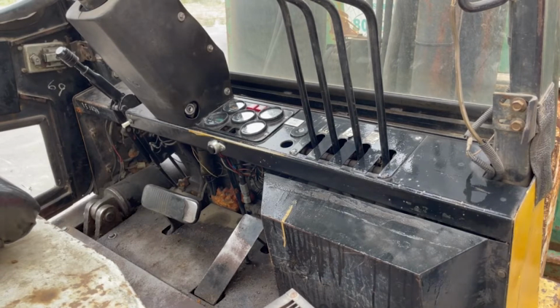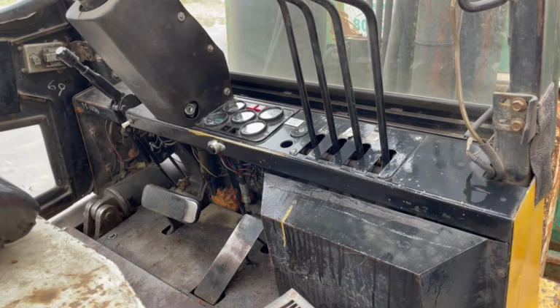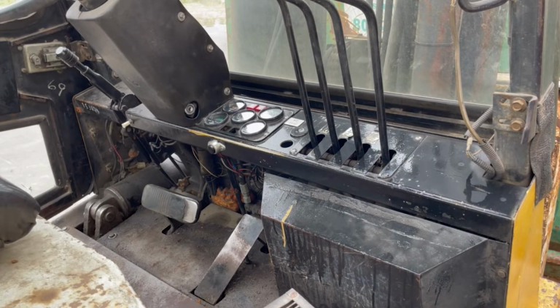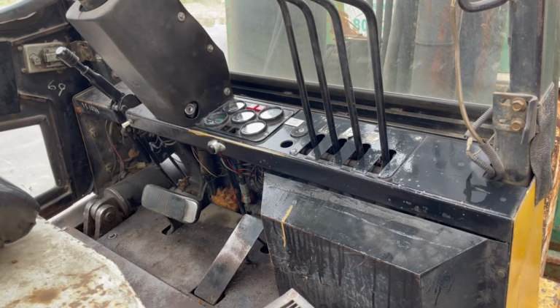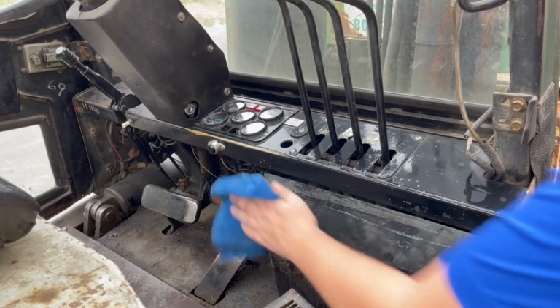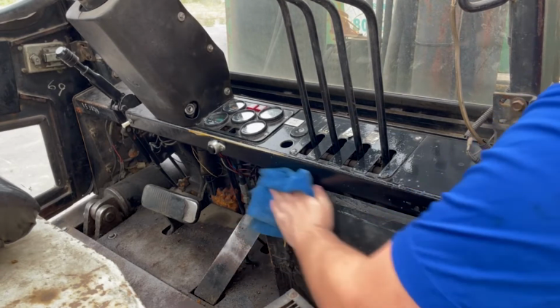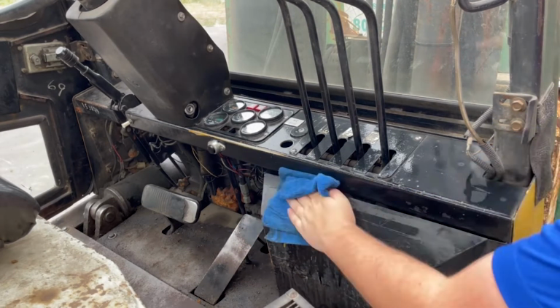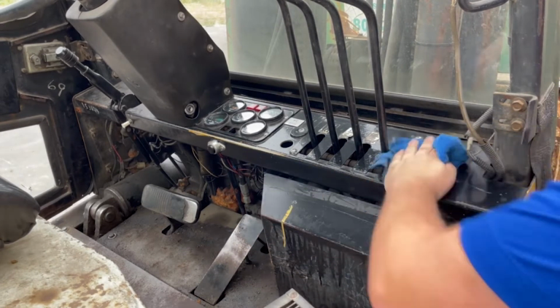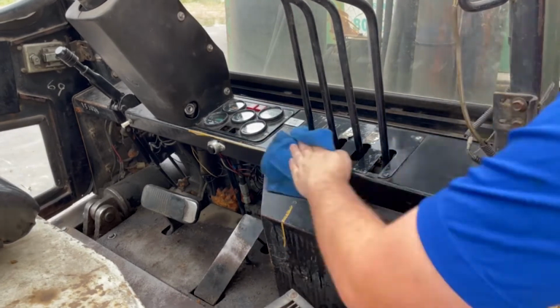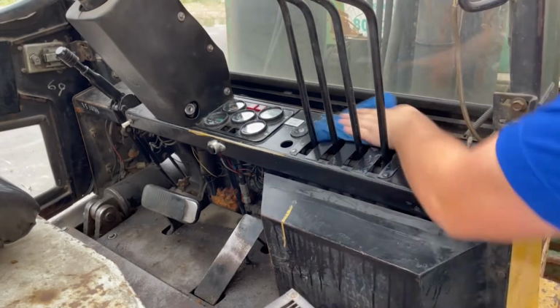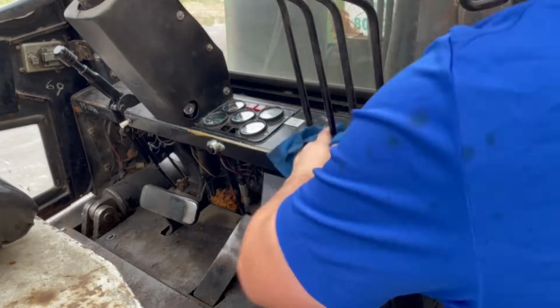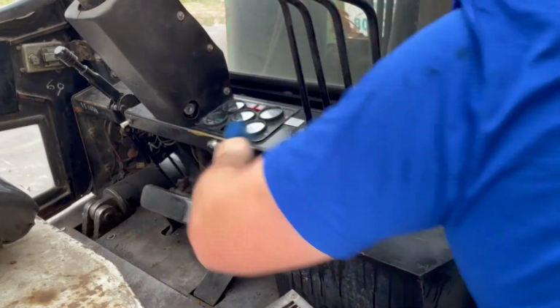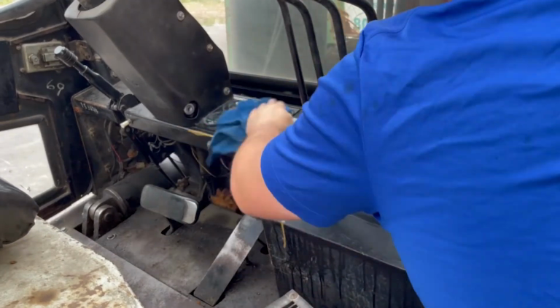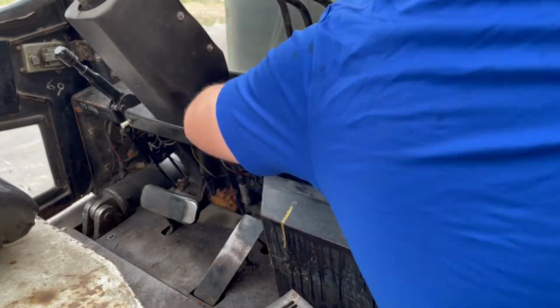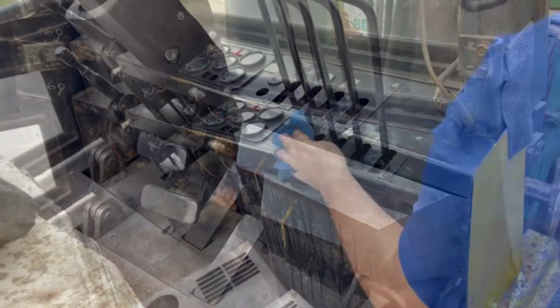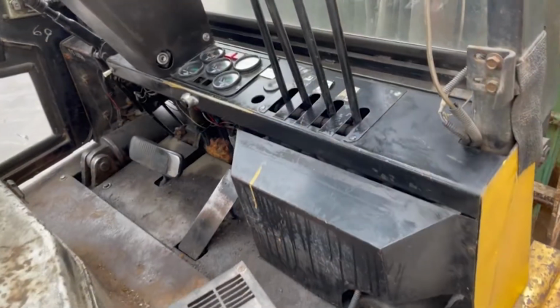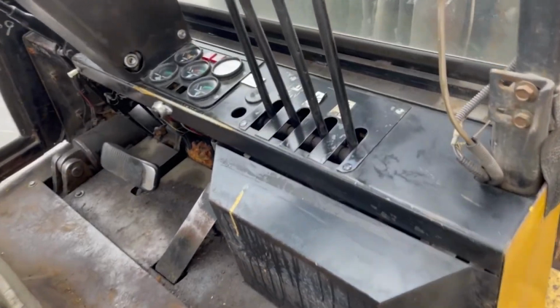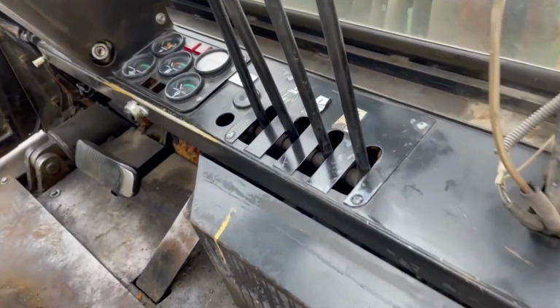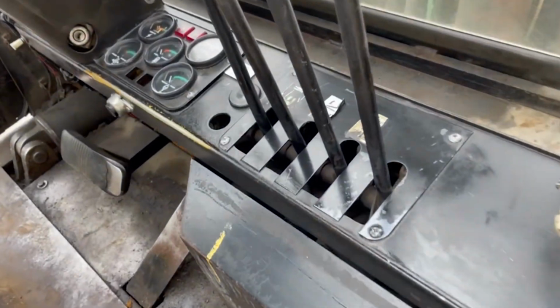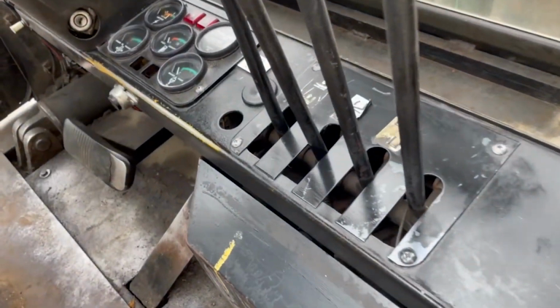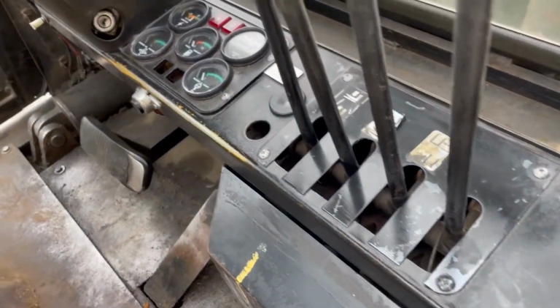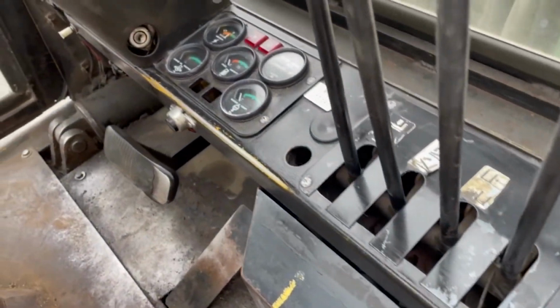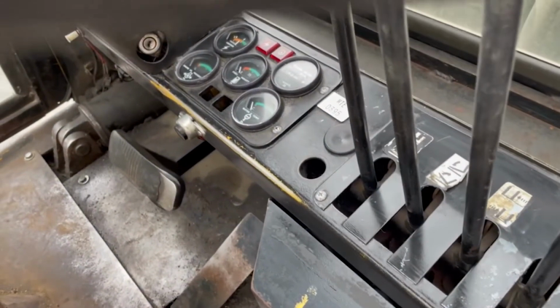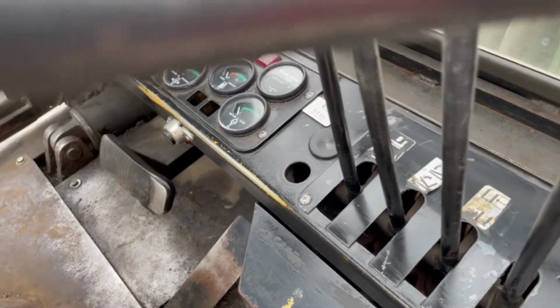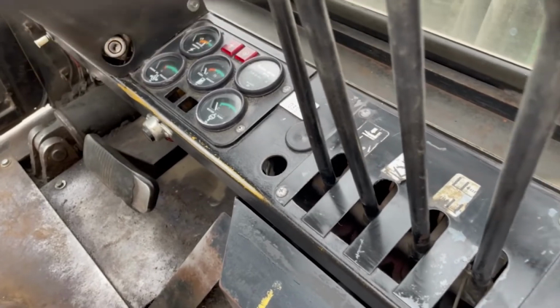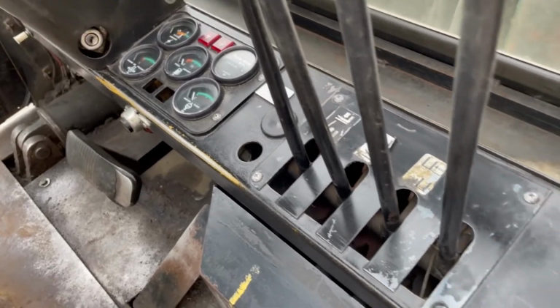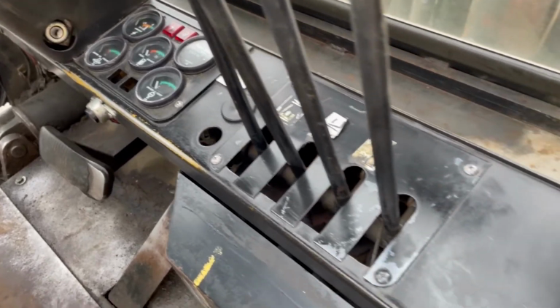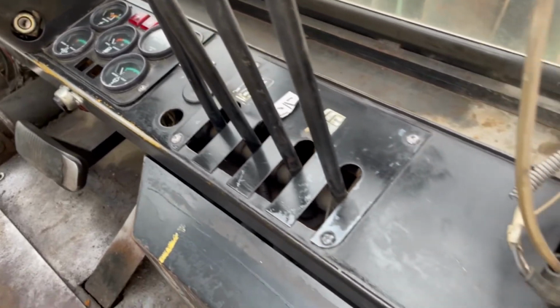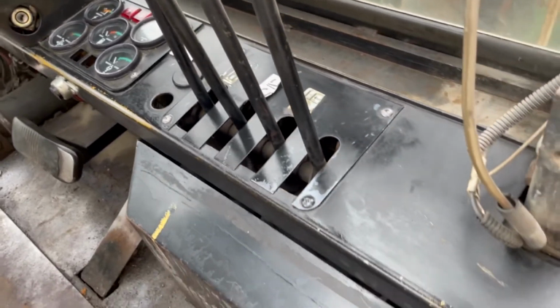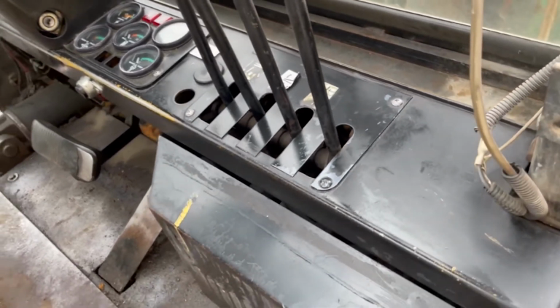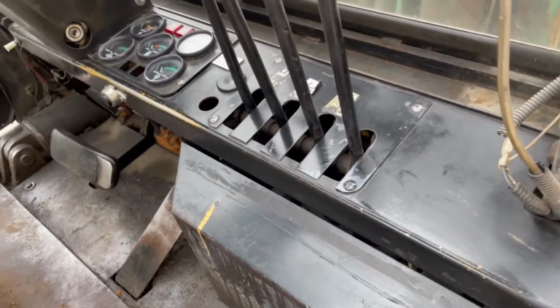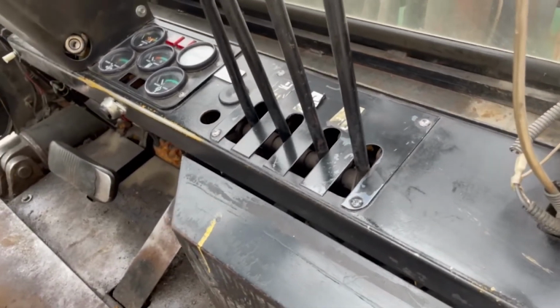So let's go ahead and wipe this off now. Look how clean the surface is — you can actually see all the engine instruments now and the decals. Release took that grease right off with ease.